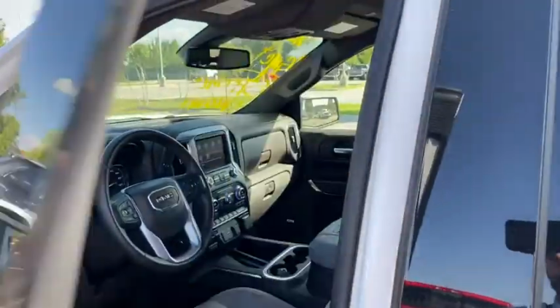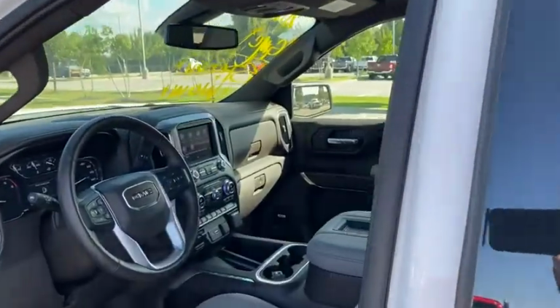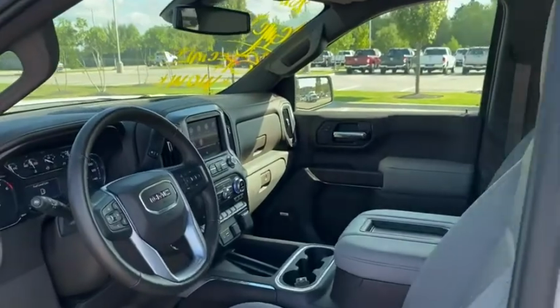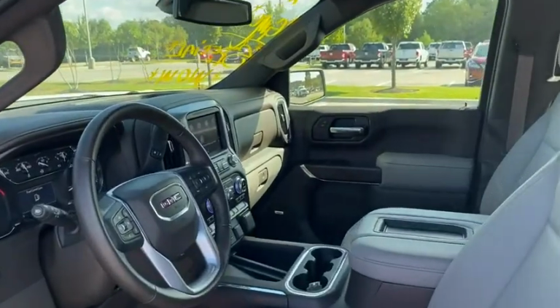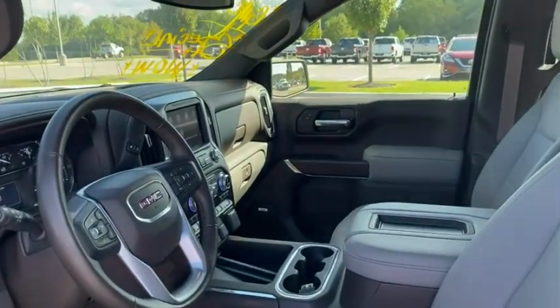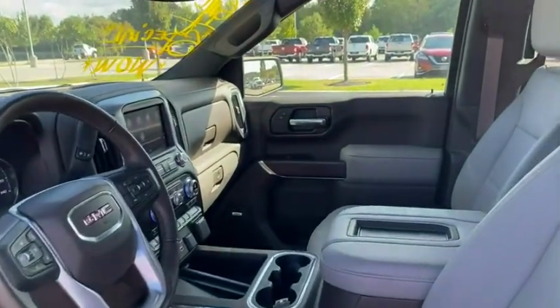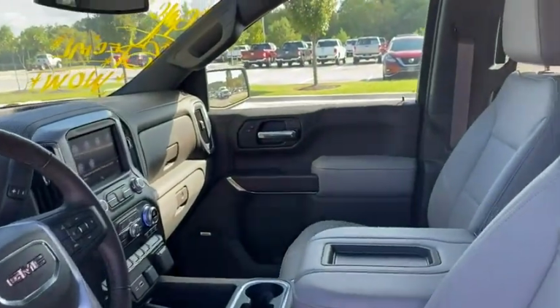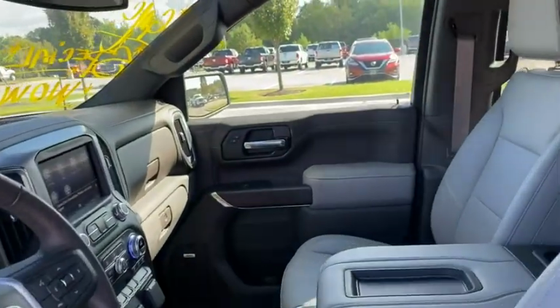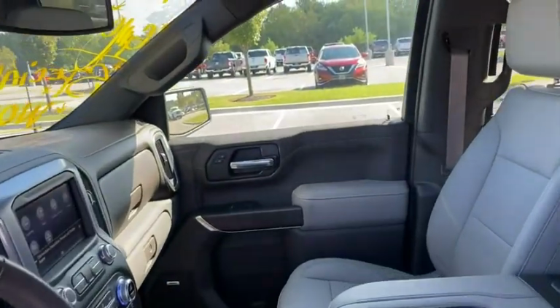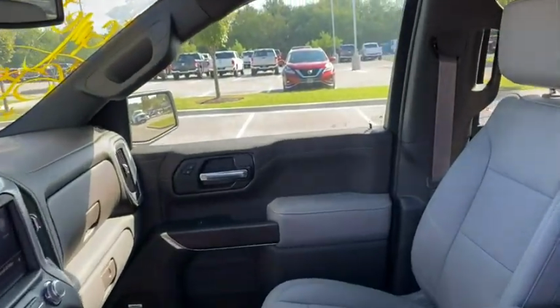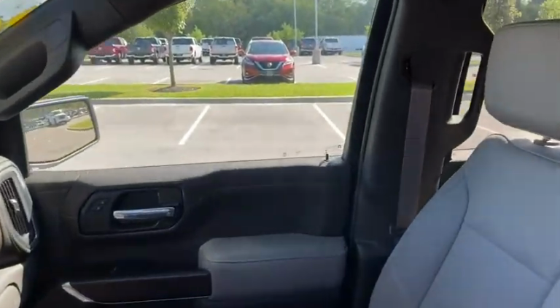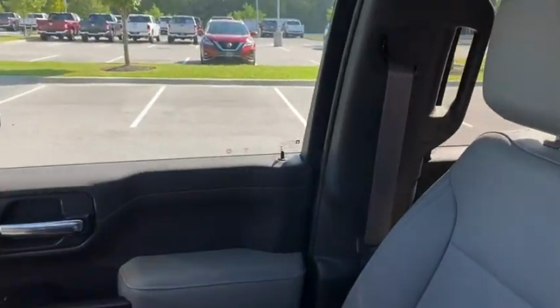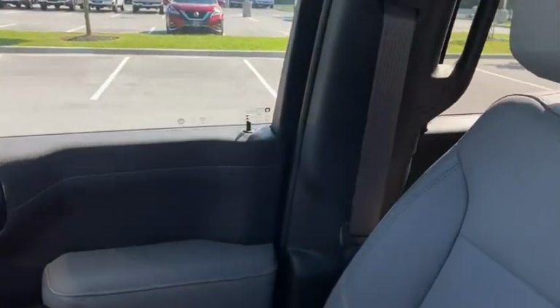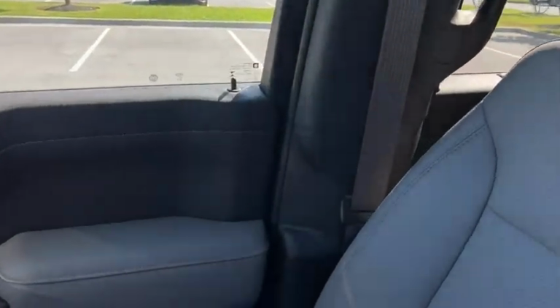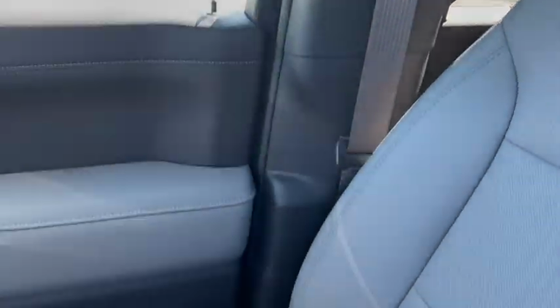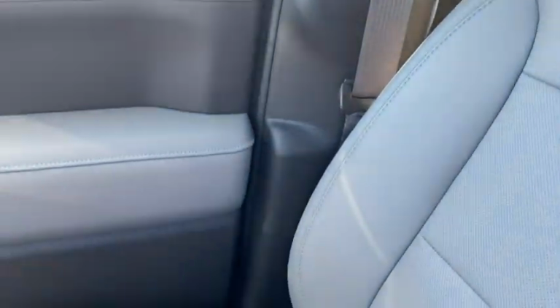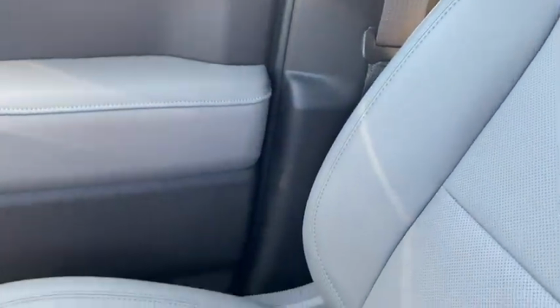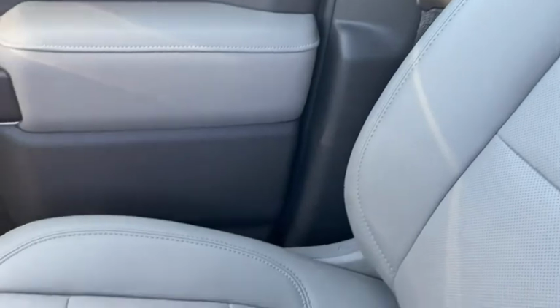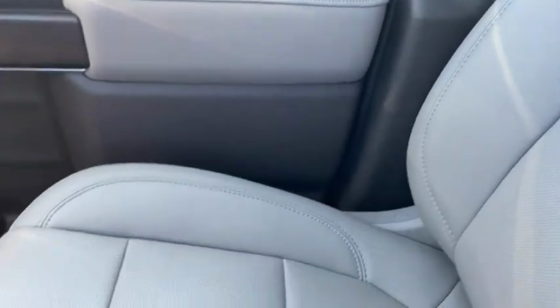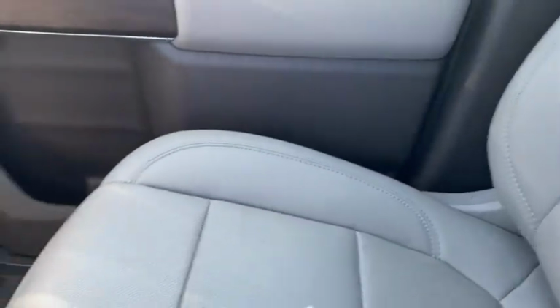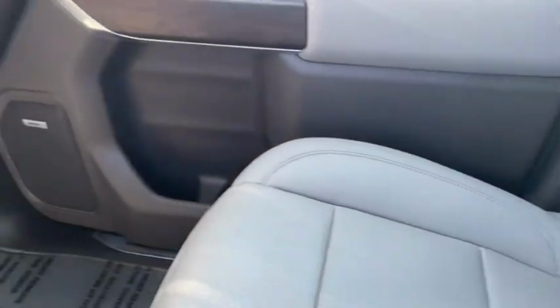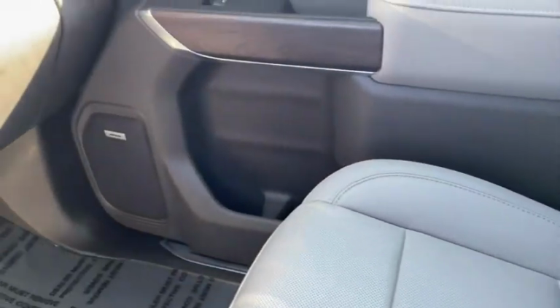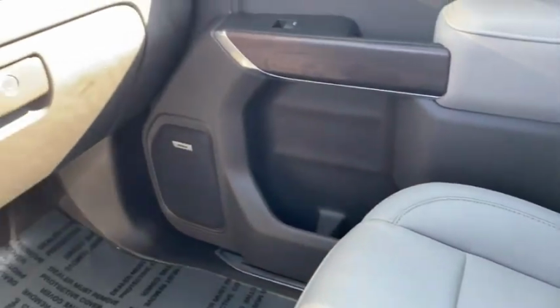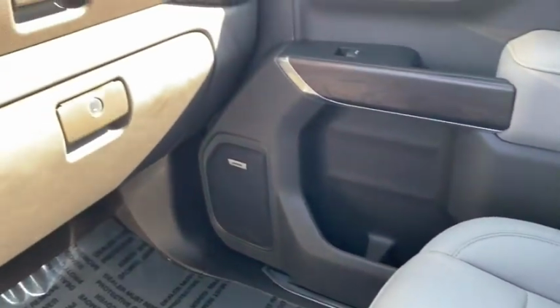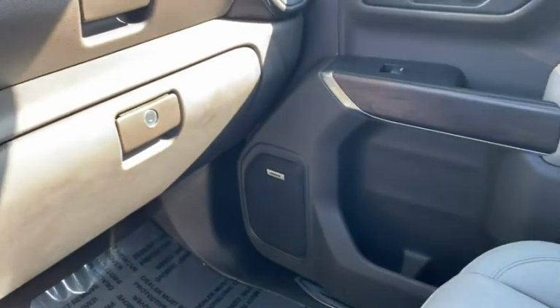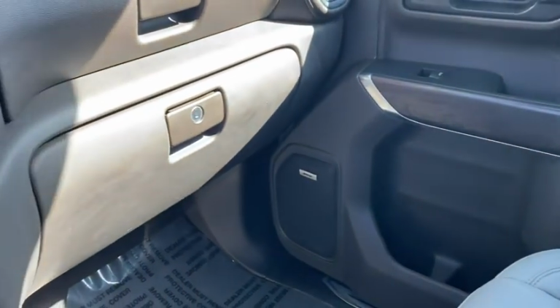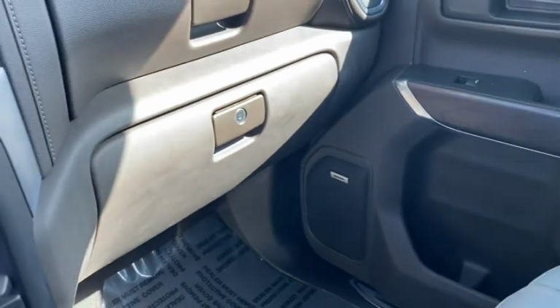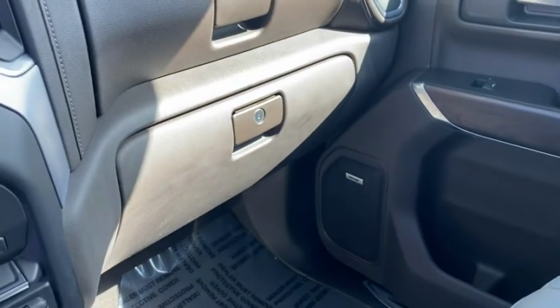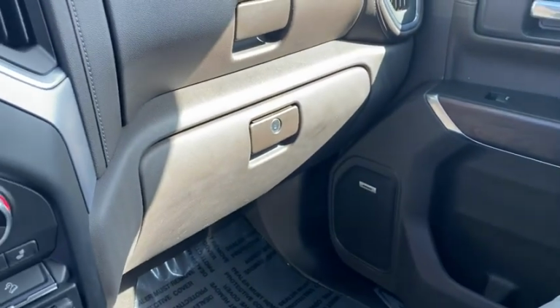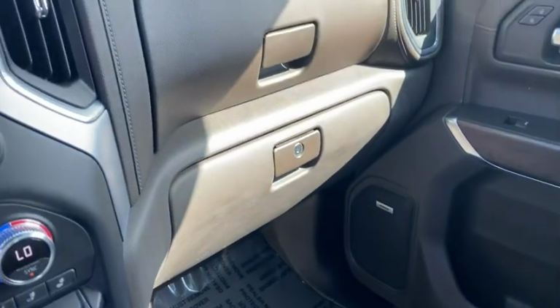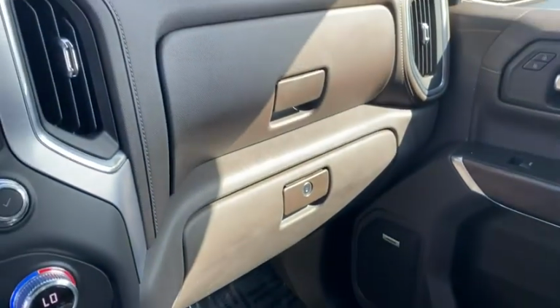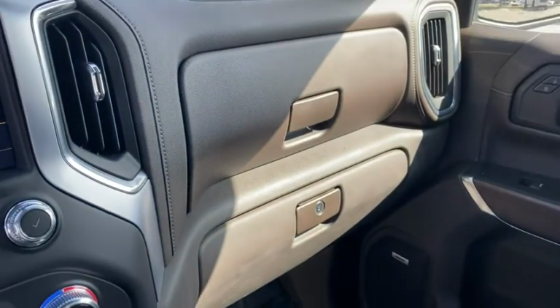Heated front seats, compass, heated steering wheel, power door locks, electronic stability control, fog lights, trip computer, security system. Come see the car for yourself.